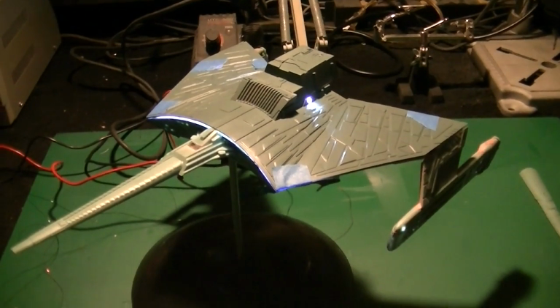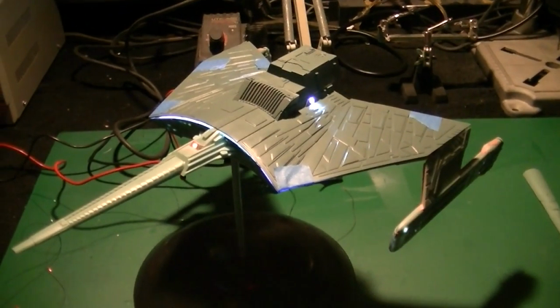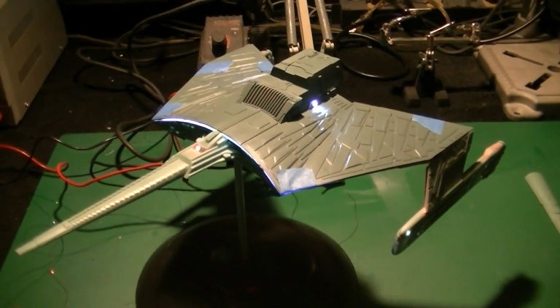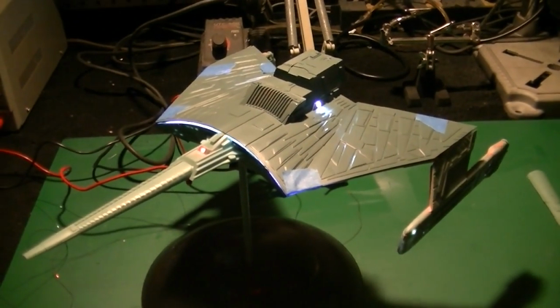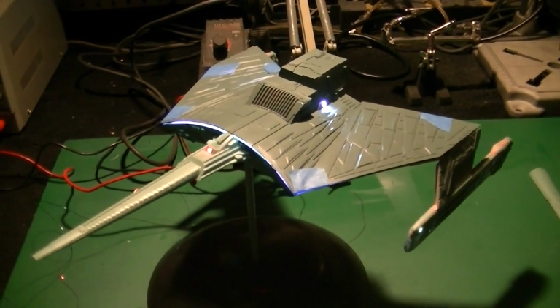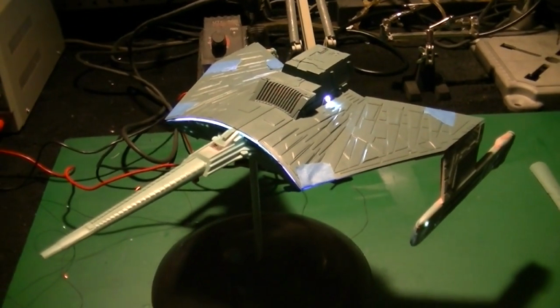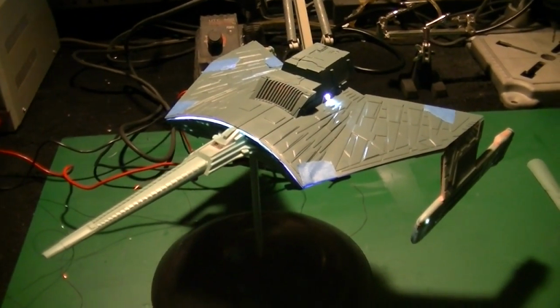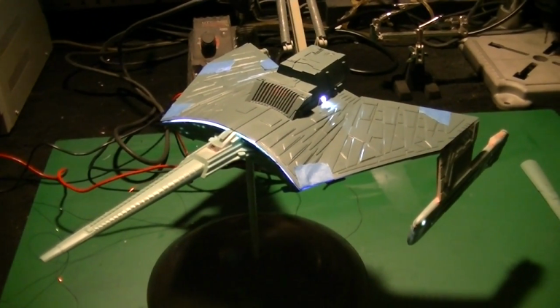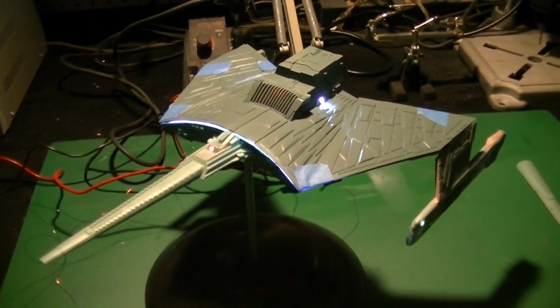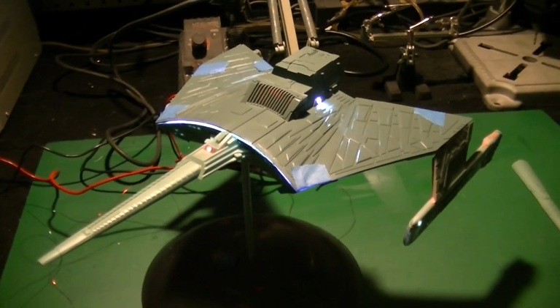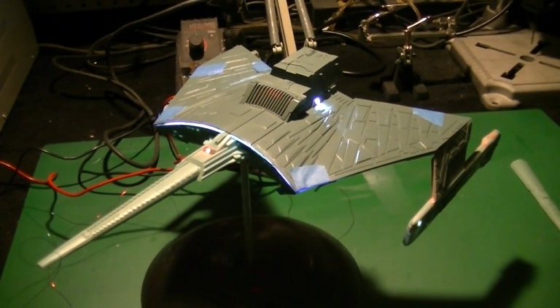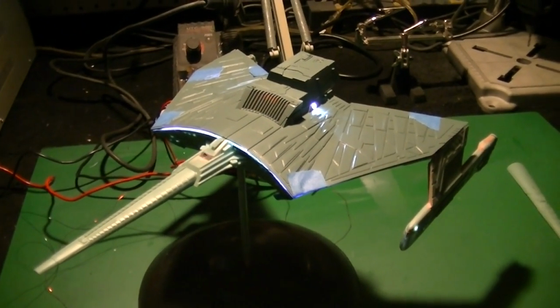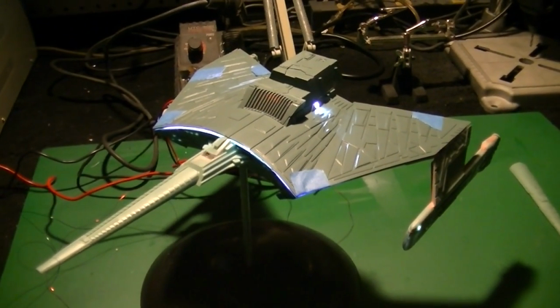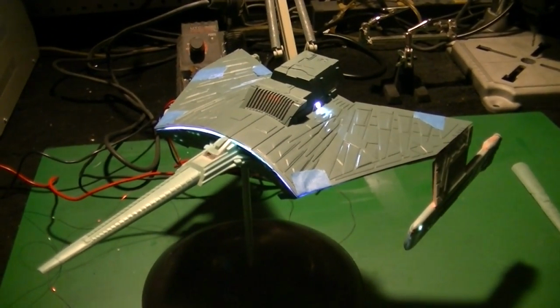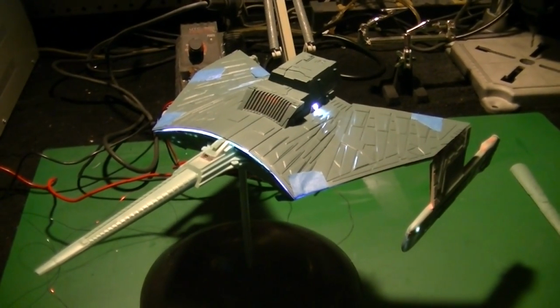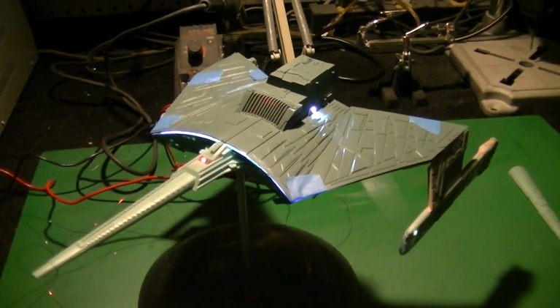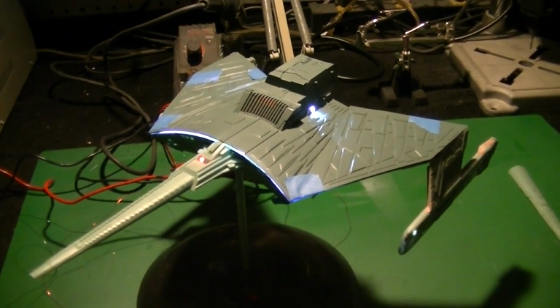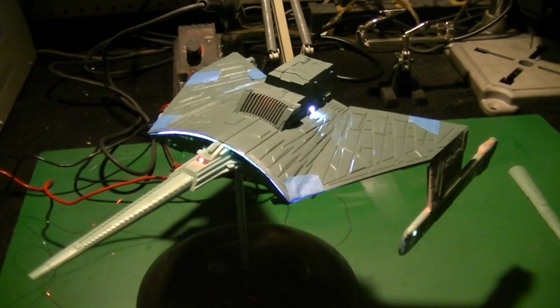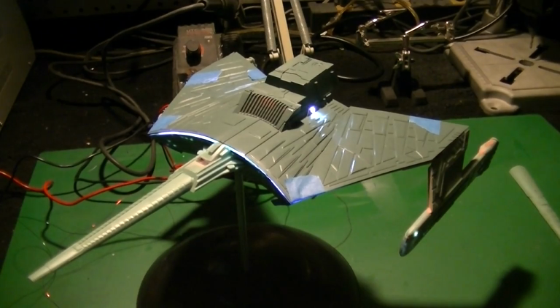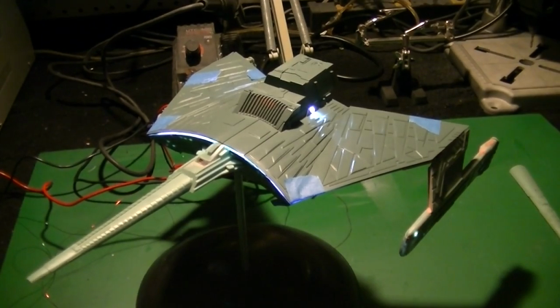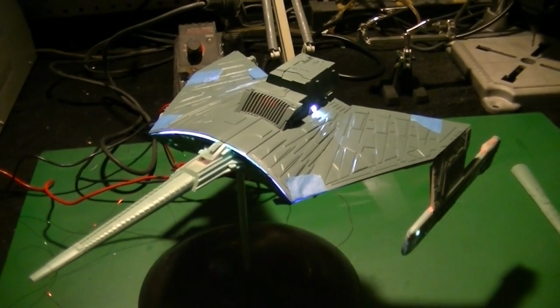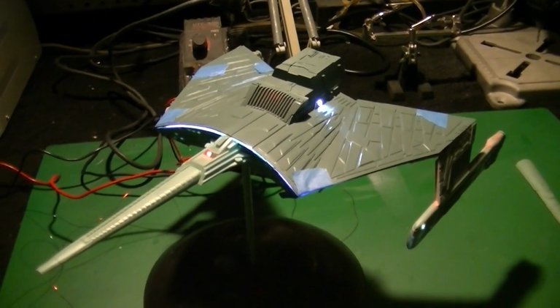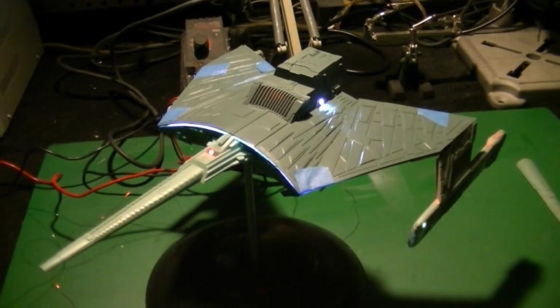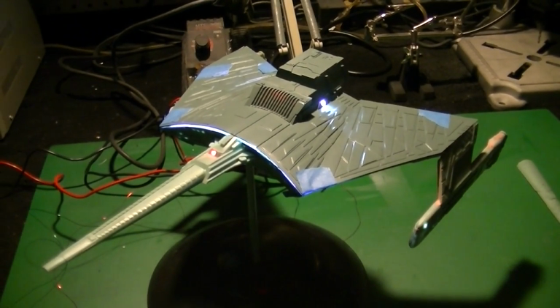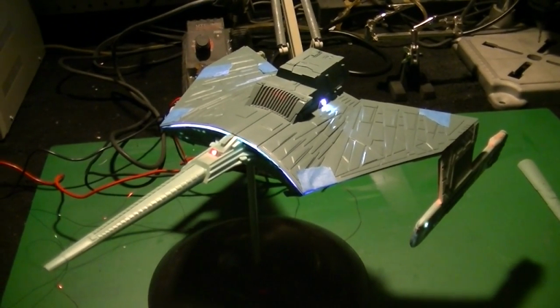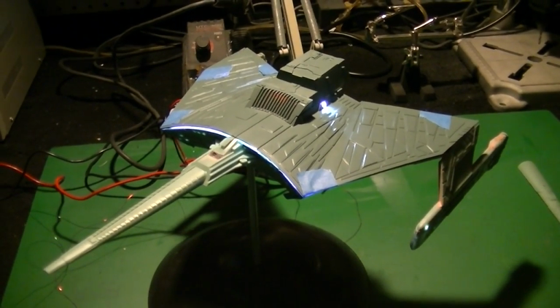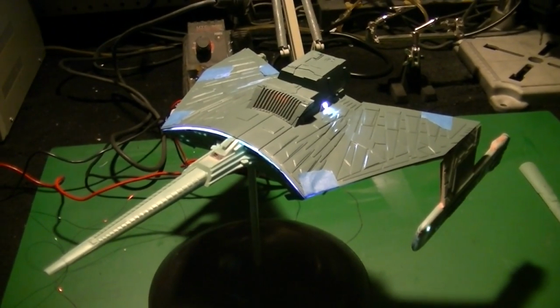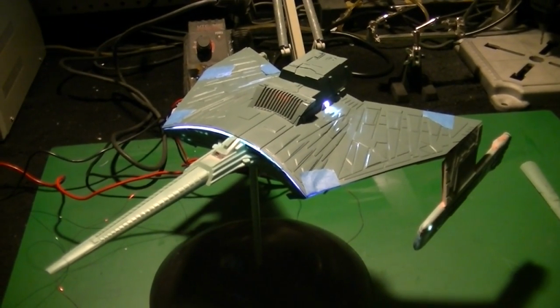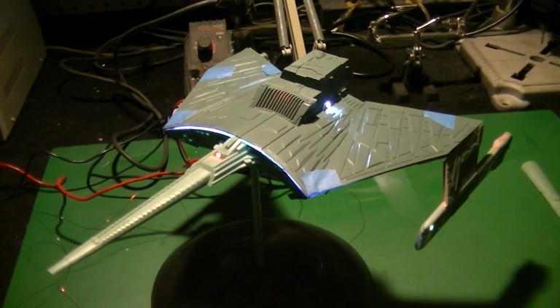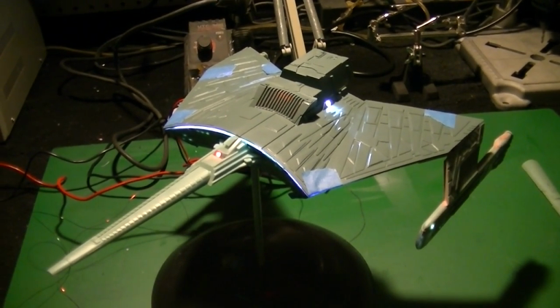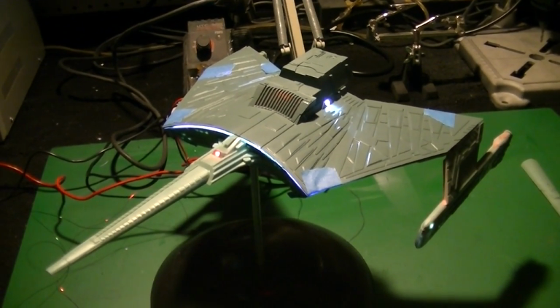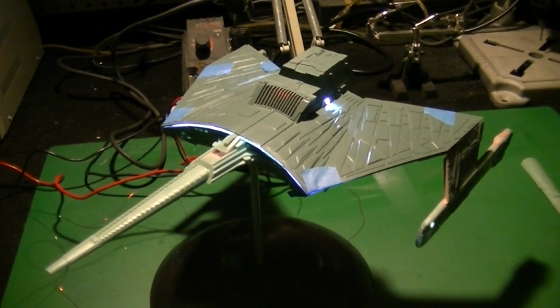I haven't been able to go as far as I wanted because I'm still waiting on my parts from JT Graphics to get here, but this afternoon I did a little bit more work on it and I thought I'd show you what I got done here.